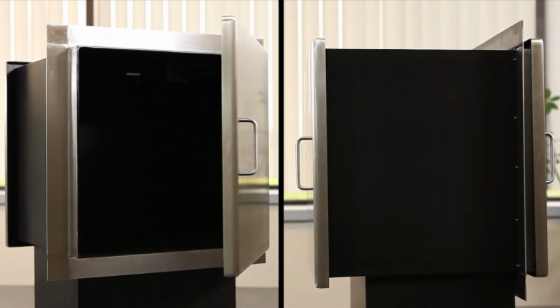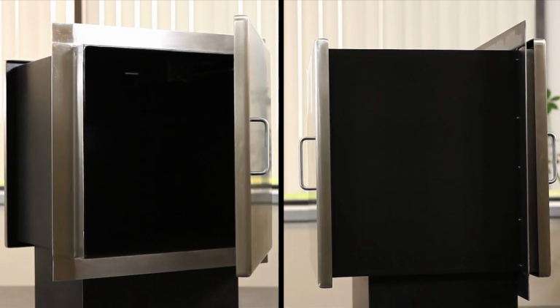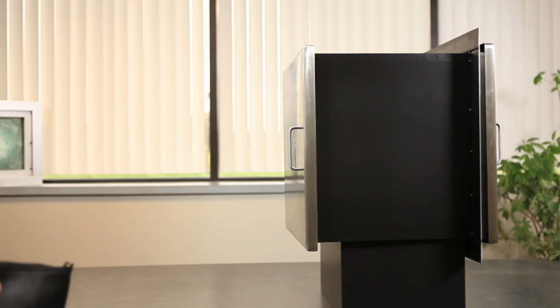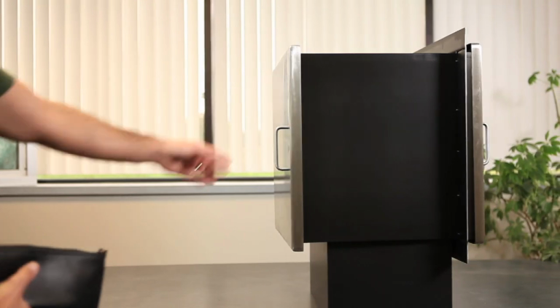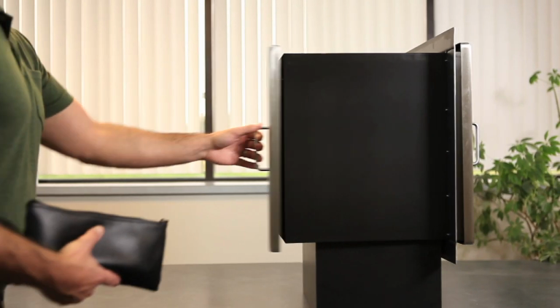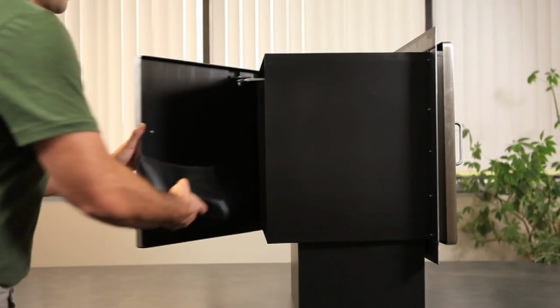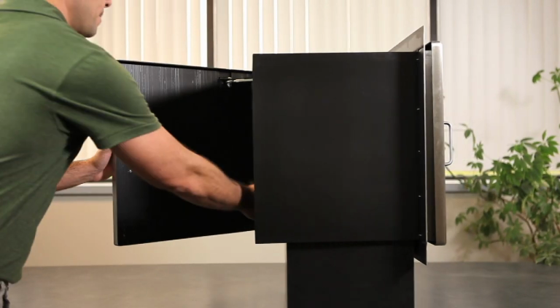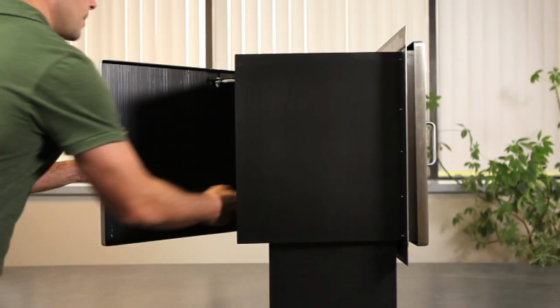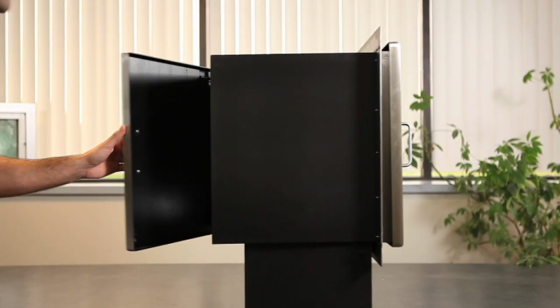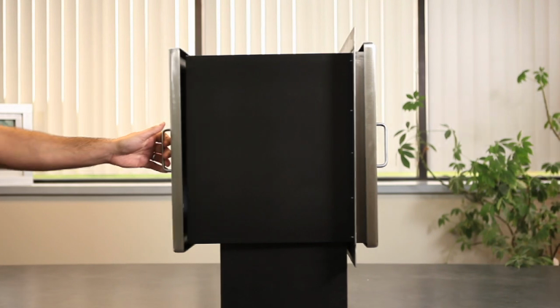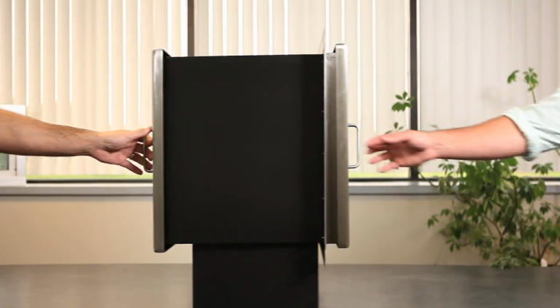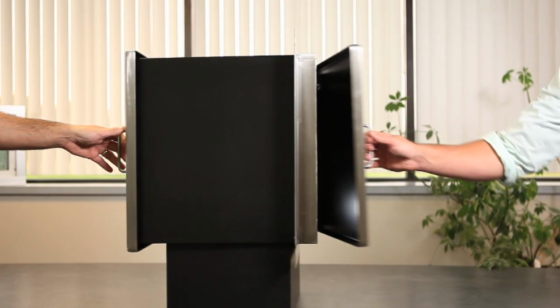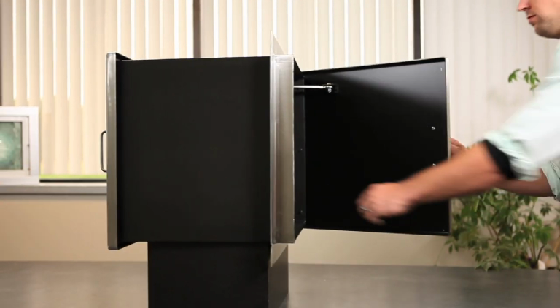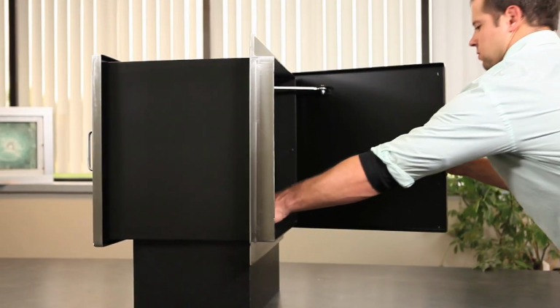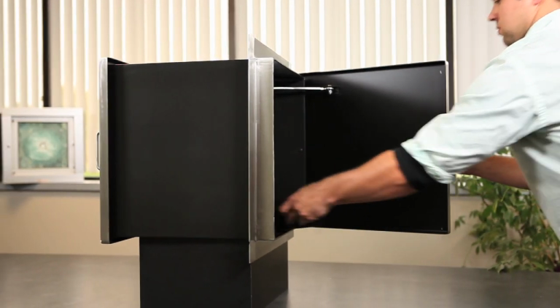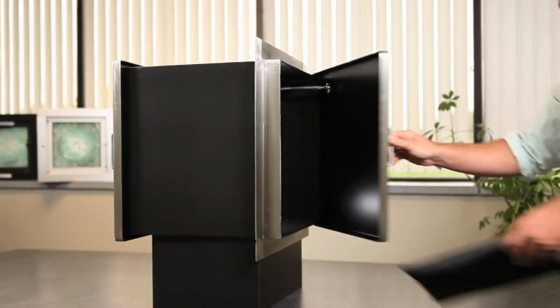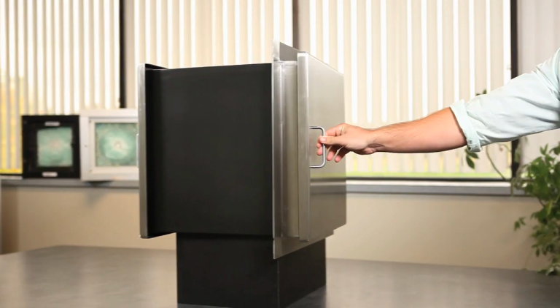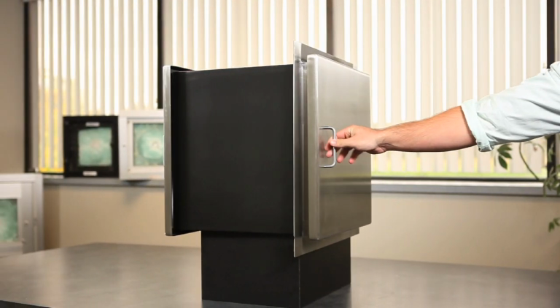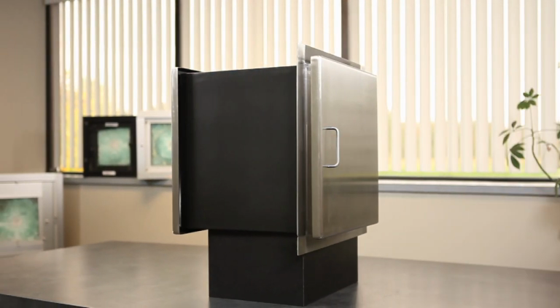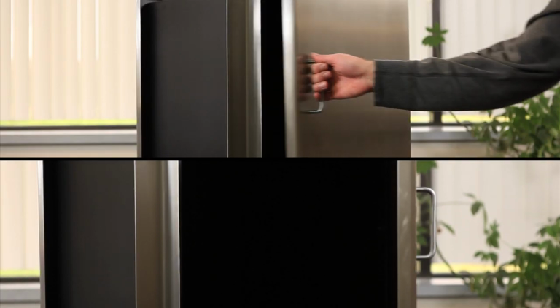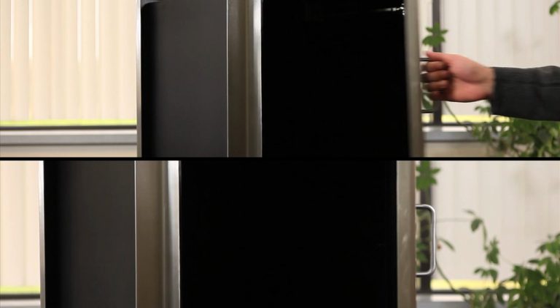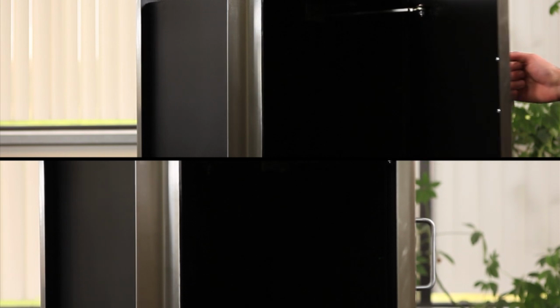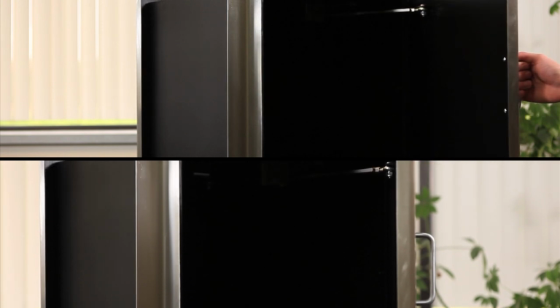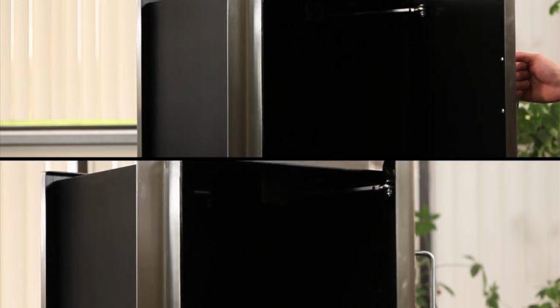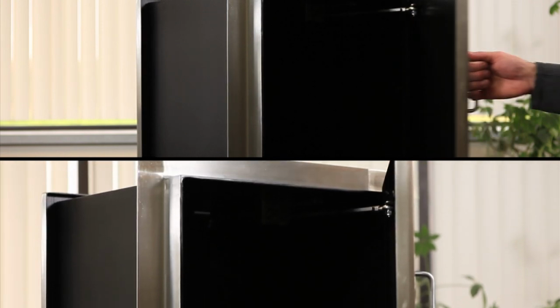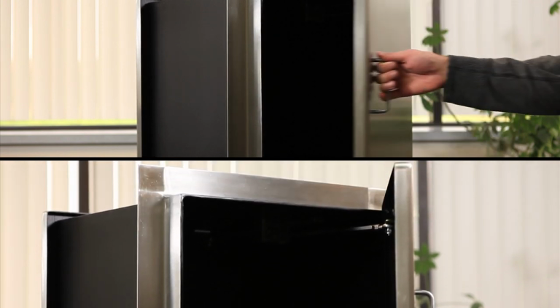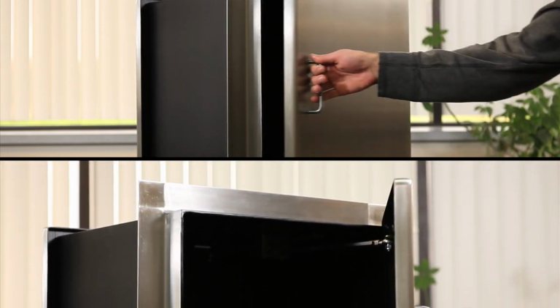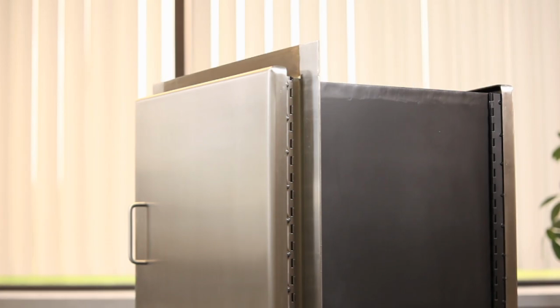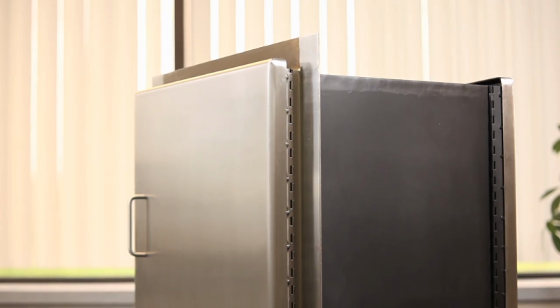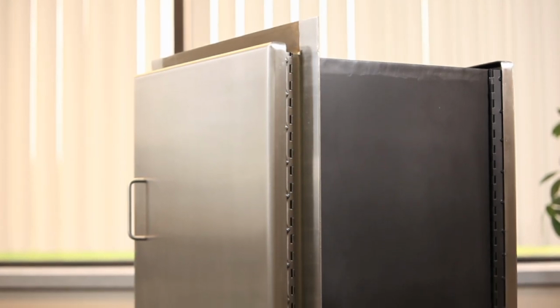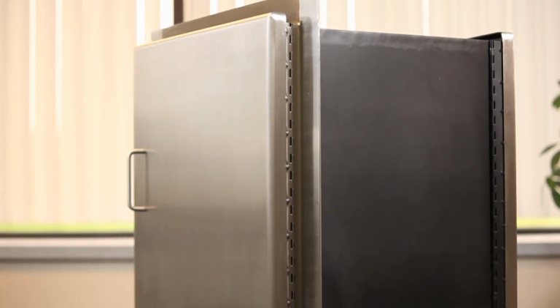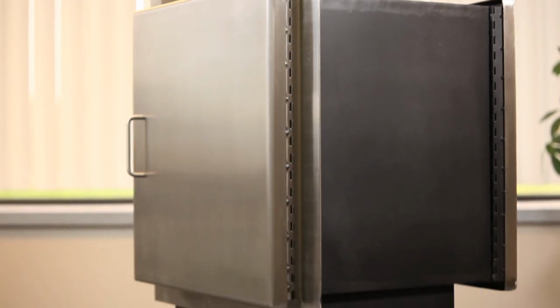The TSS SPE is designed to pass small to medium sized packages on a moderate to frequent basis with one long service life and little to no maintenance. The TSS SPE is available in UL 752 levels 1-3.